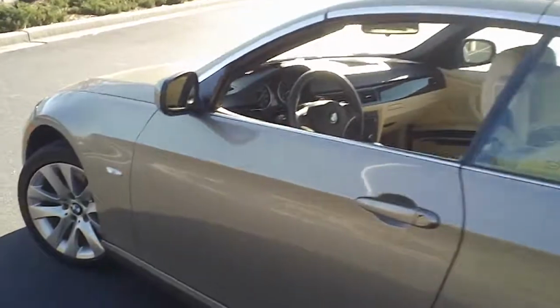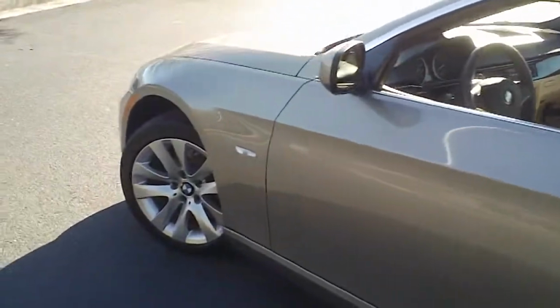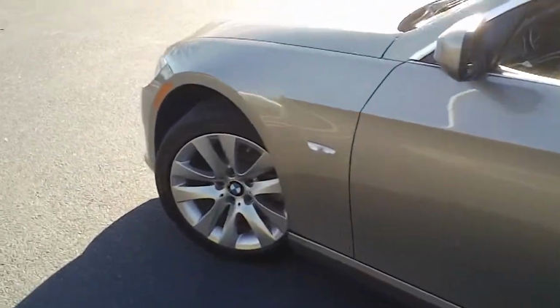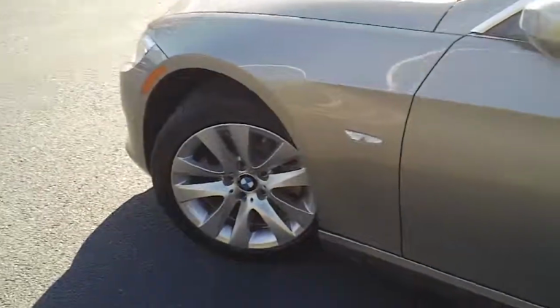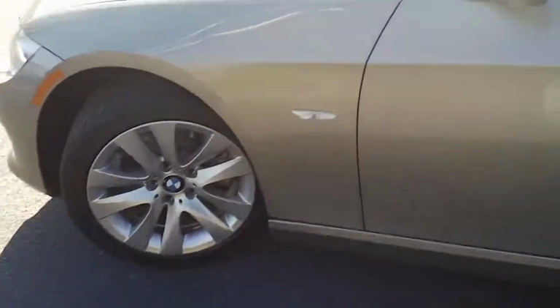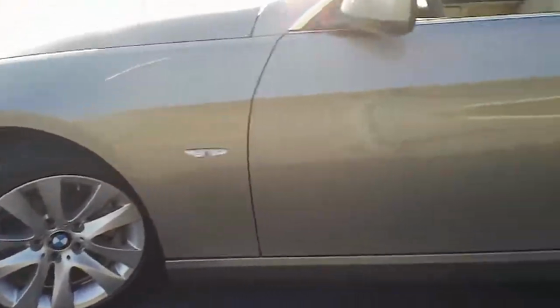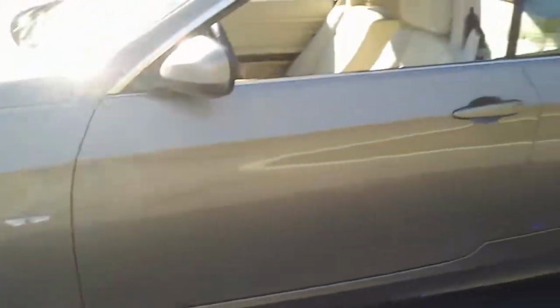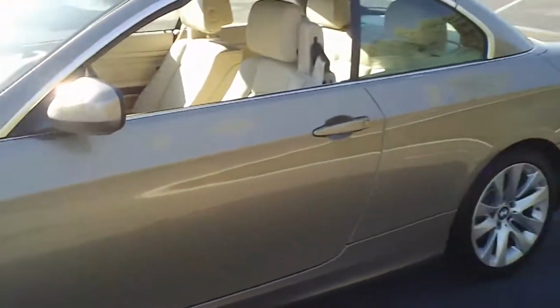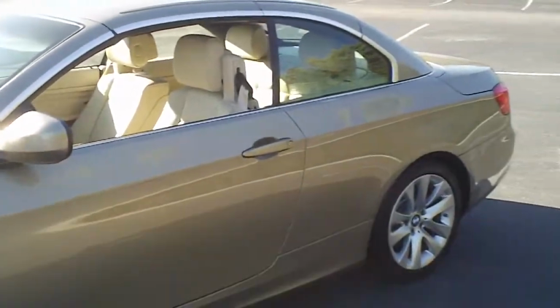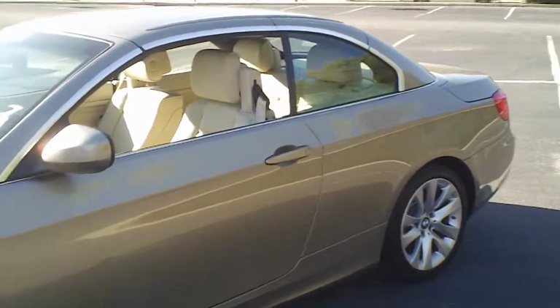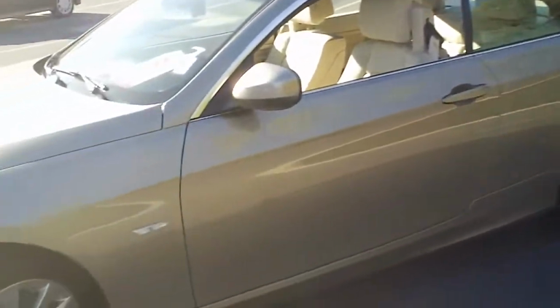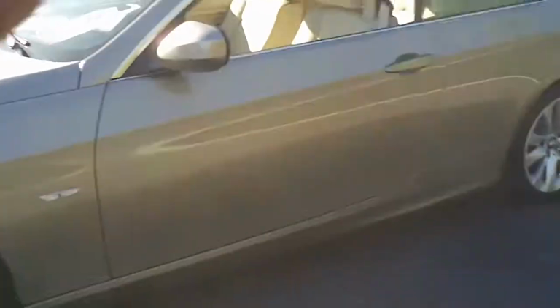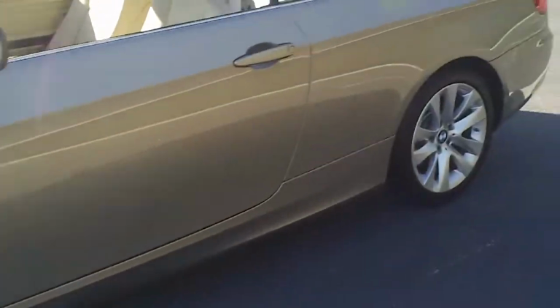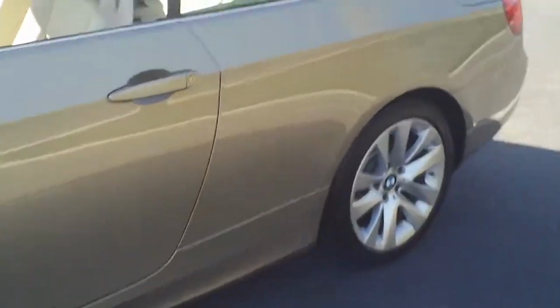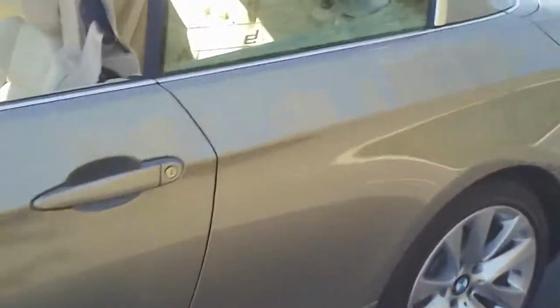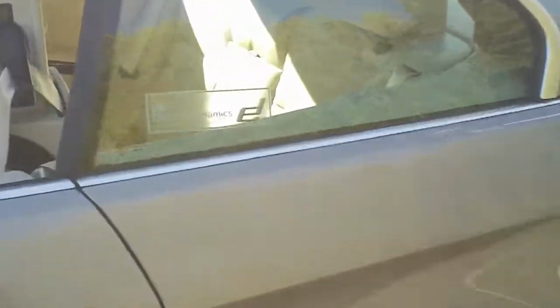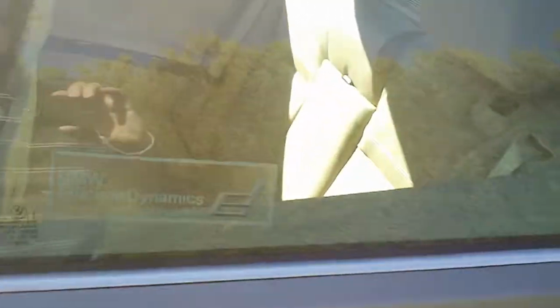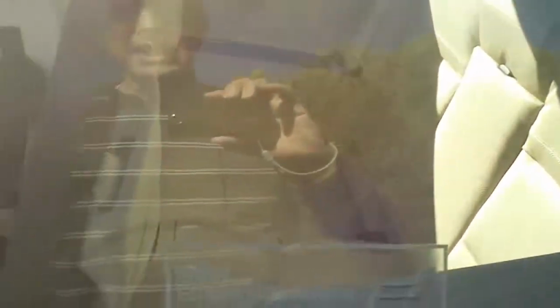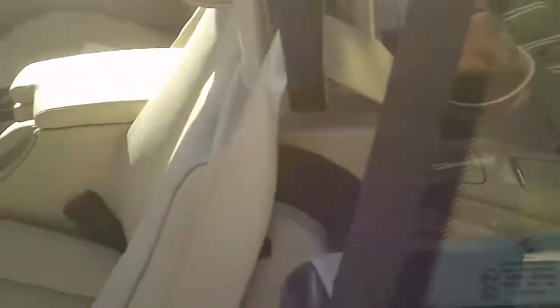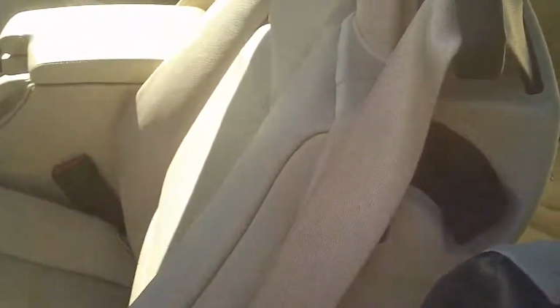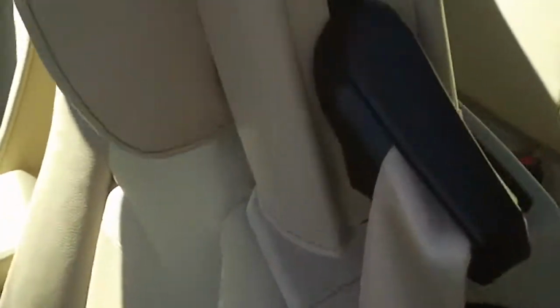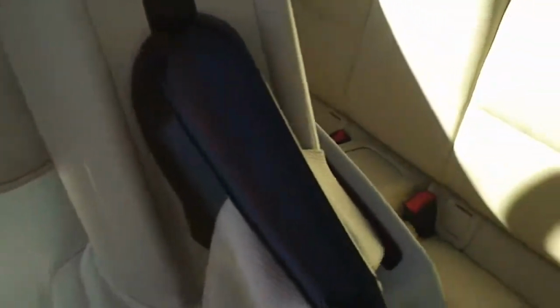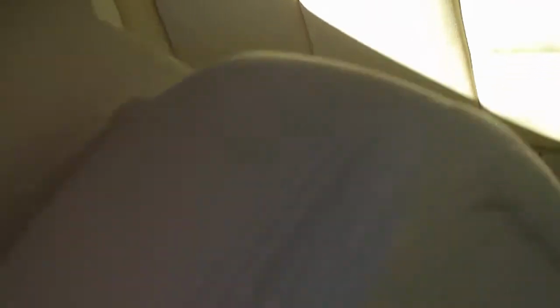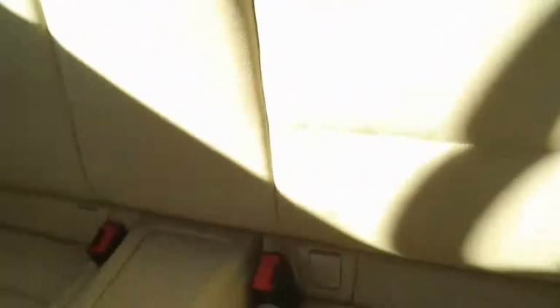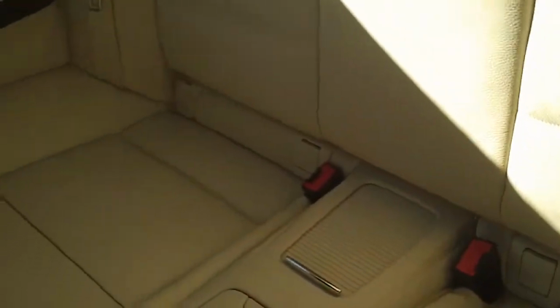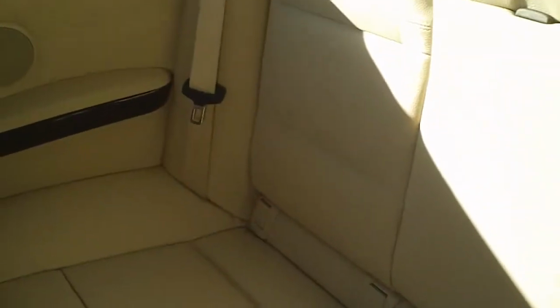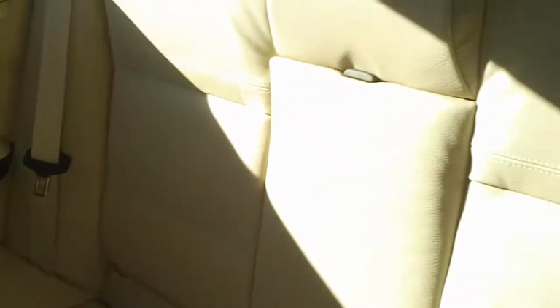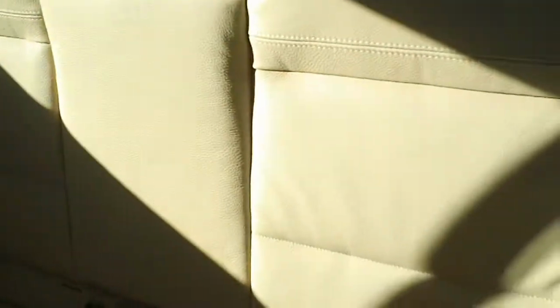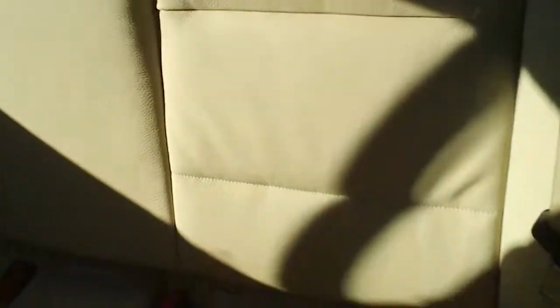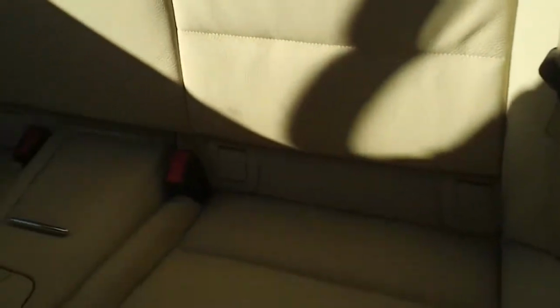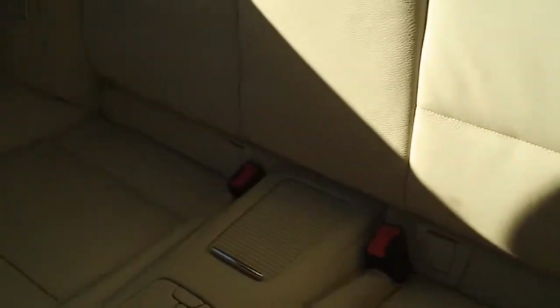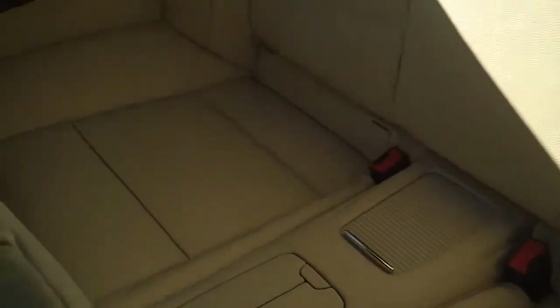I'm definitely not going to be able to walk around this vehicle and give you the full idea of this car in just a few minutes because it's just got so much available to it. Let you look in the back — look how good the upholstery is, the shape the upholstery is in.